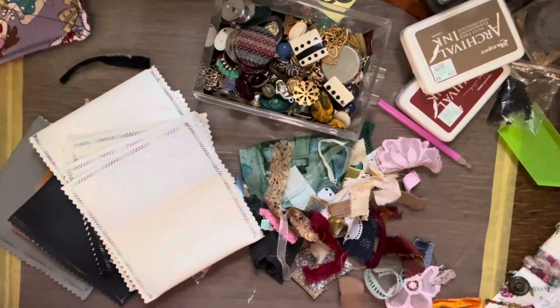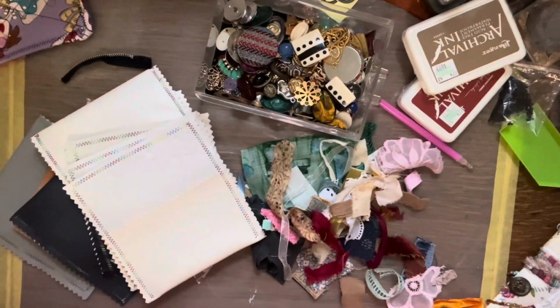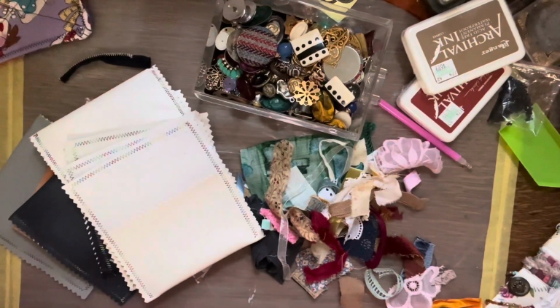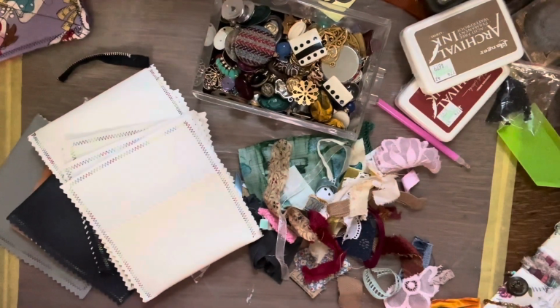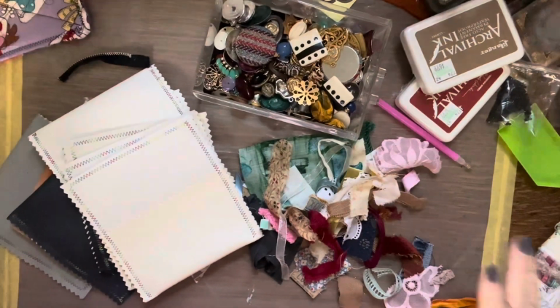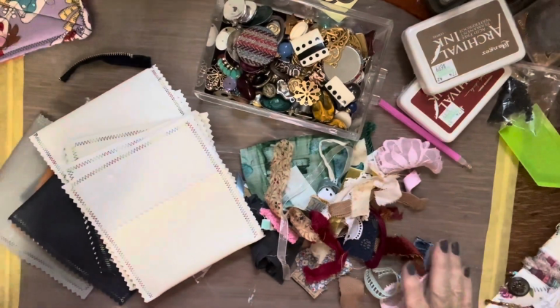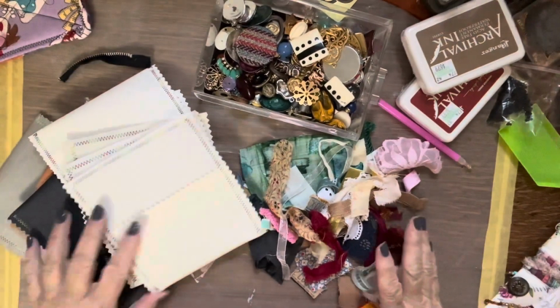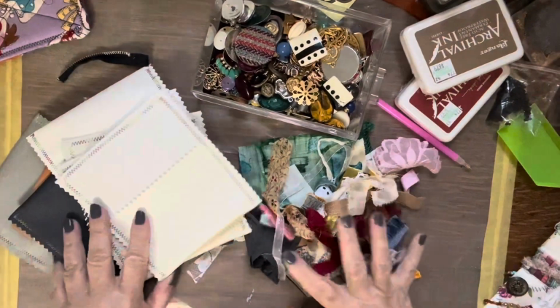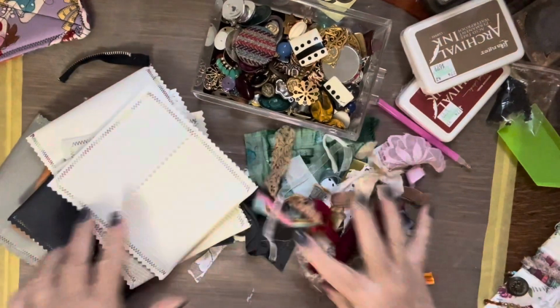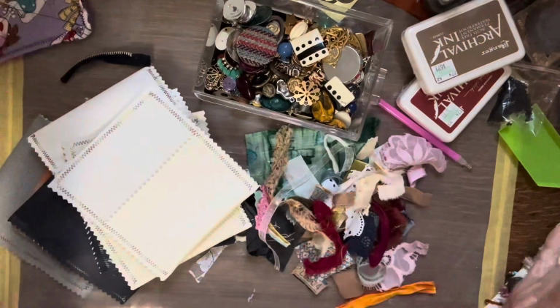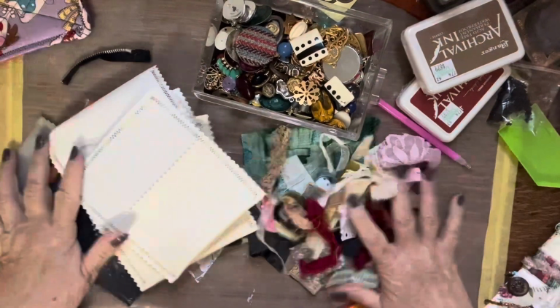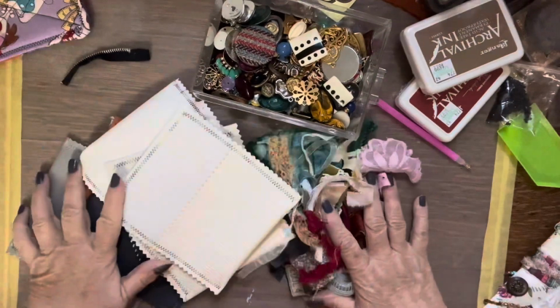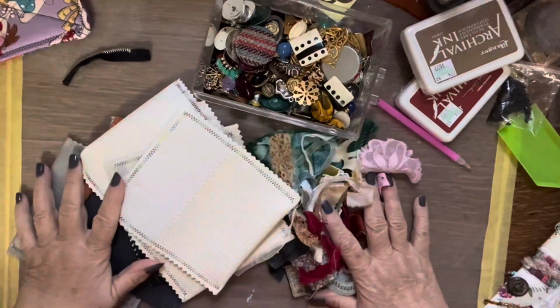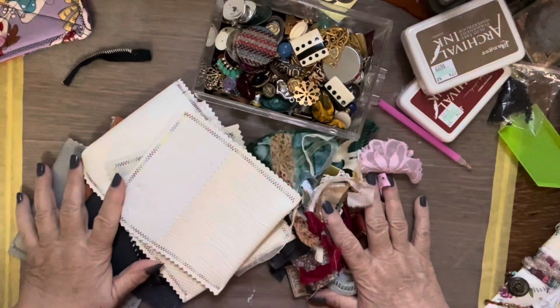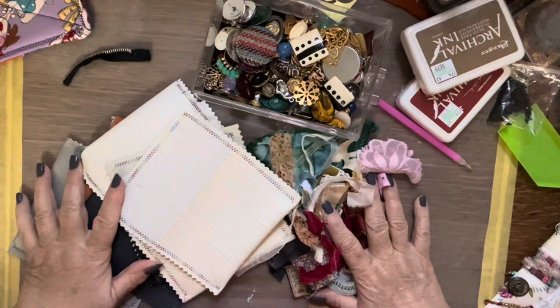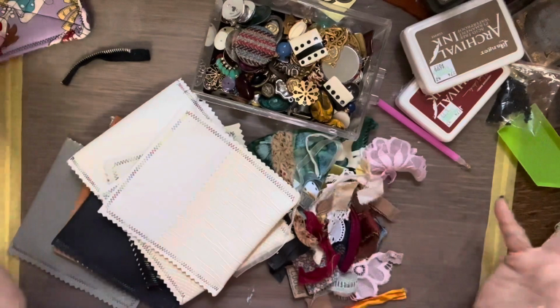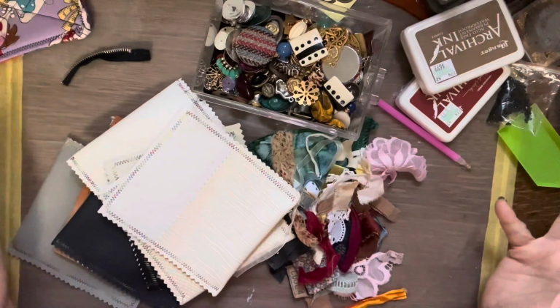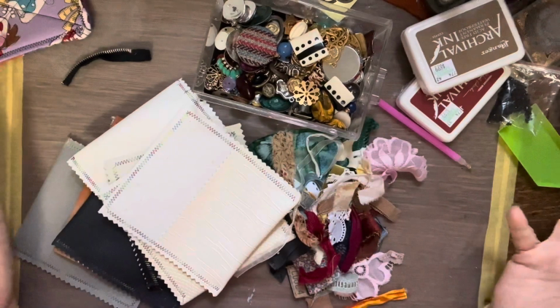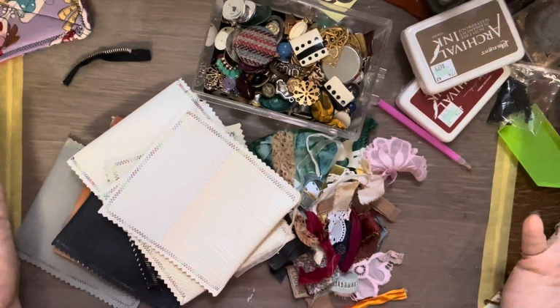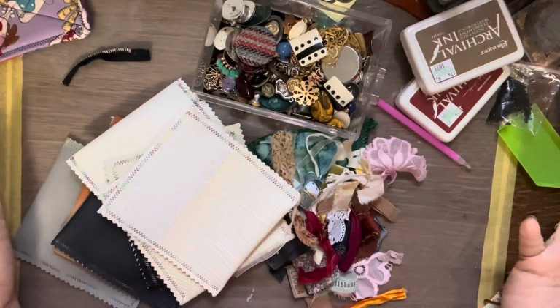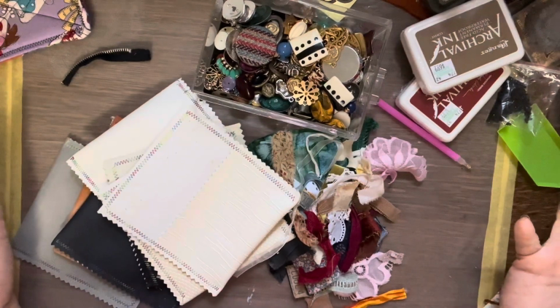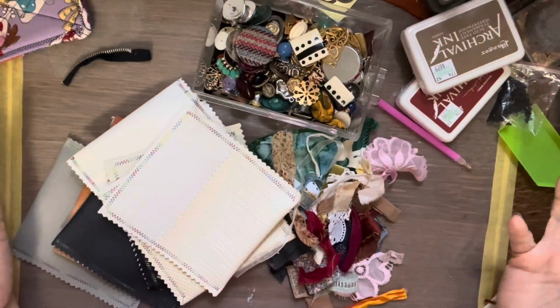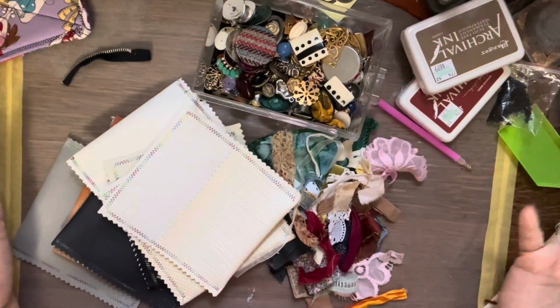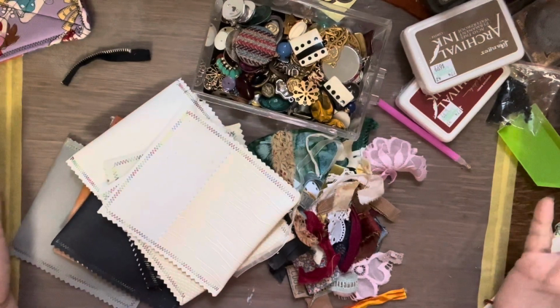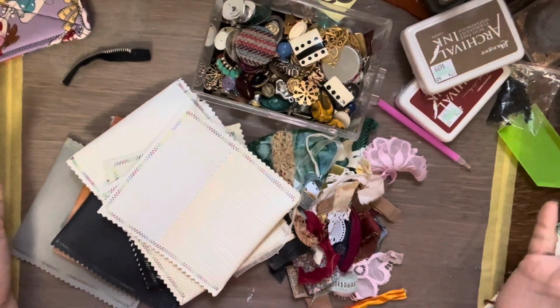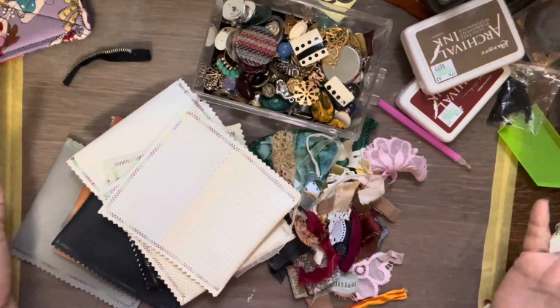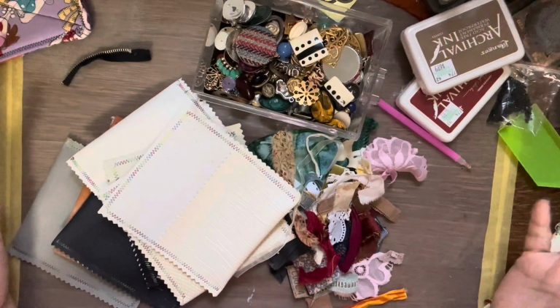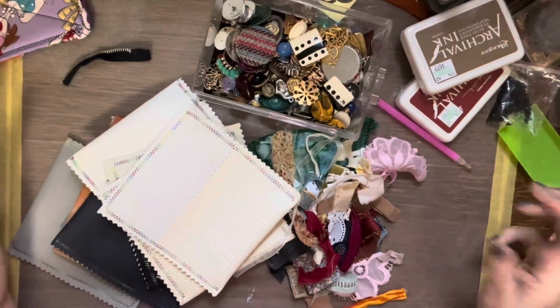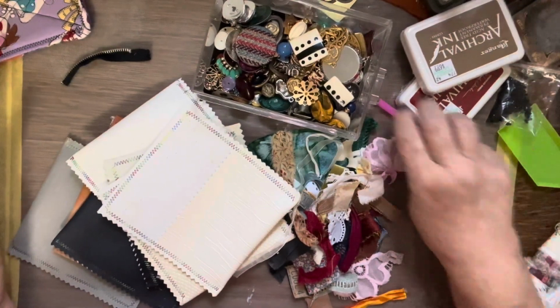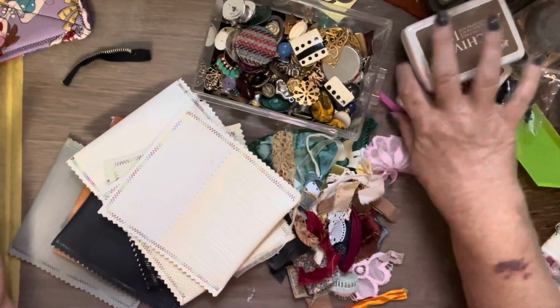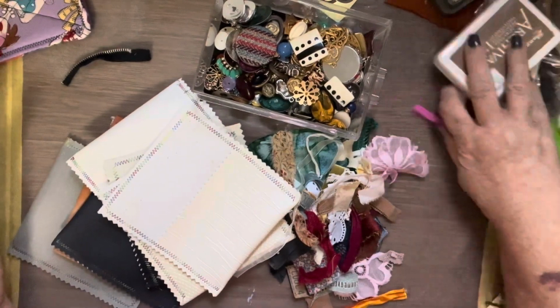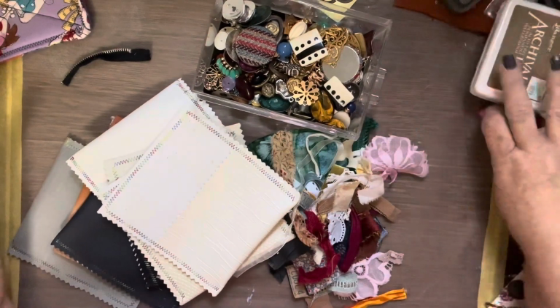Hi, I'm Calico Kate, and this is Use Your Stuff. Use your stash. Use the stuff you got.